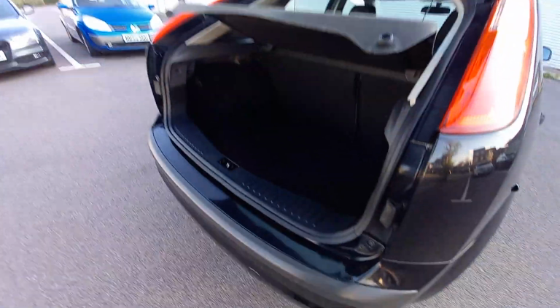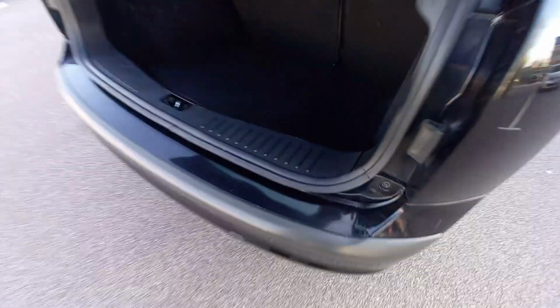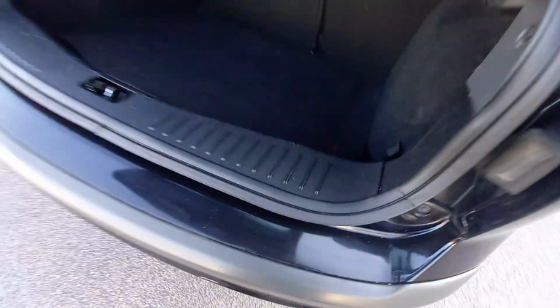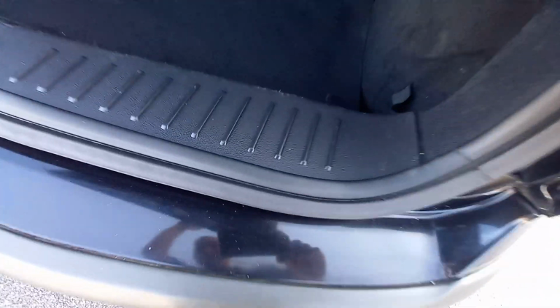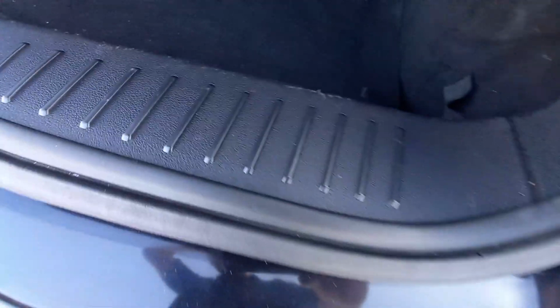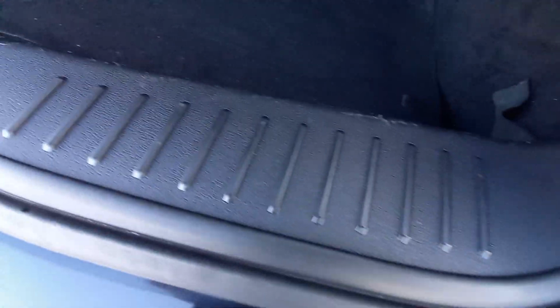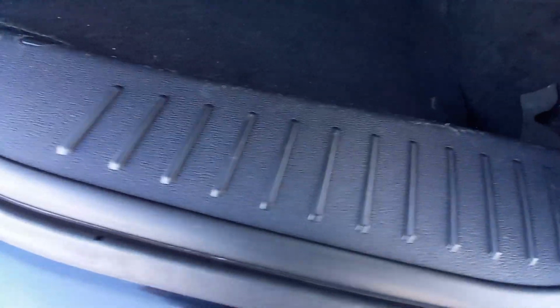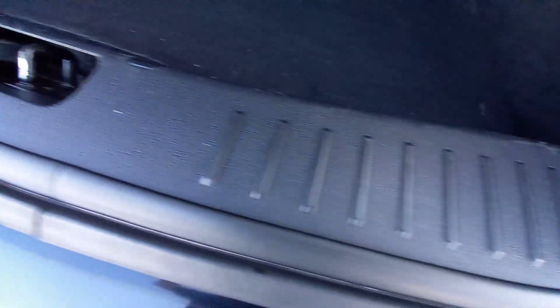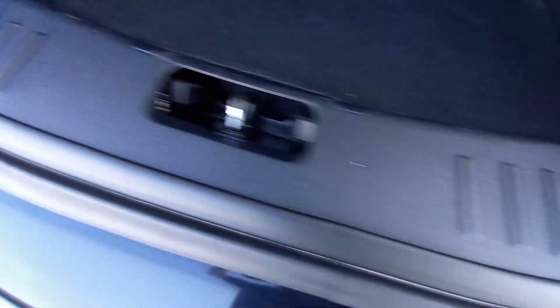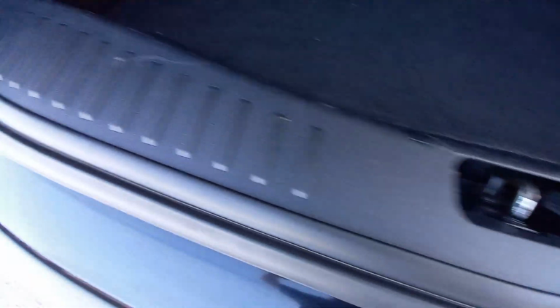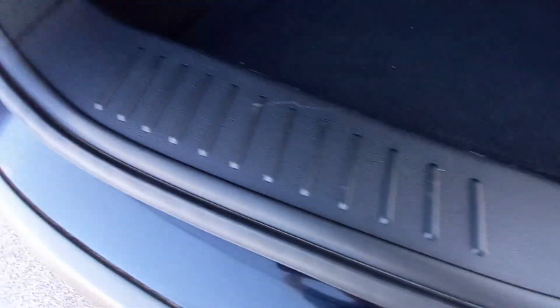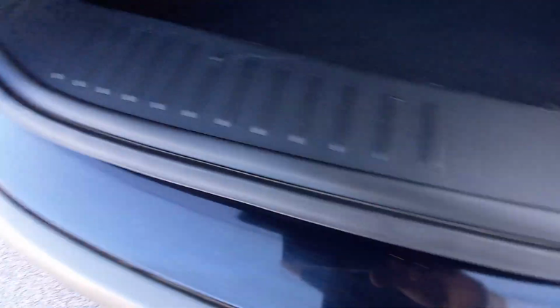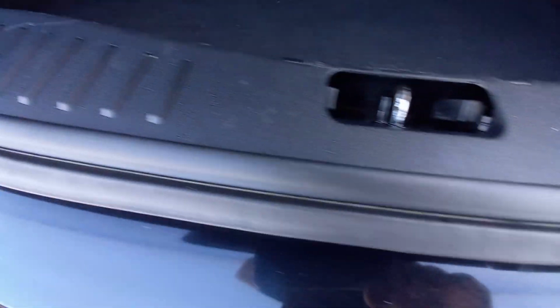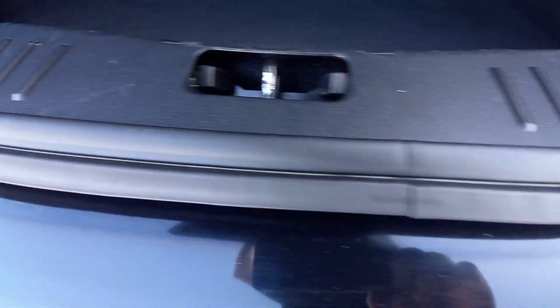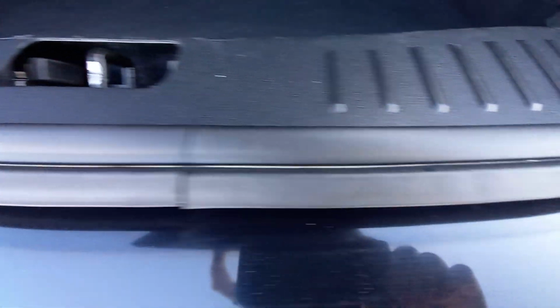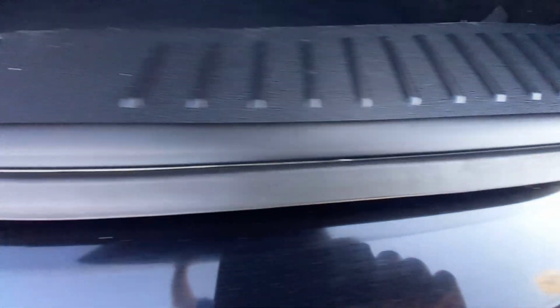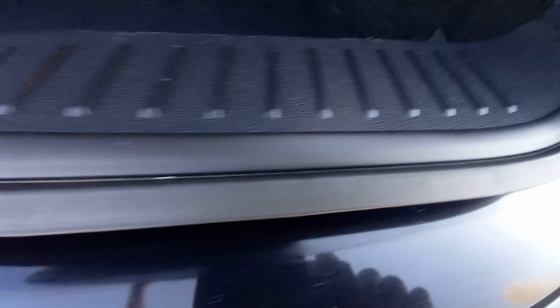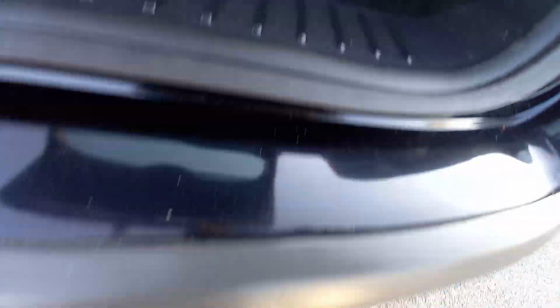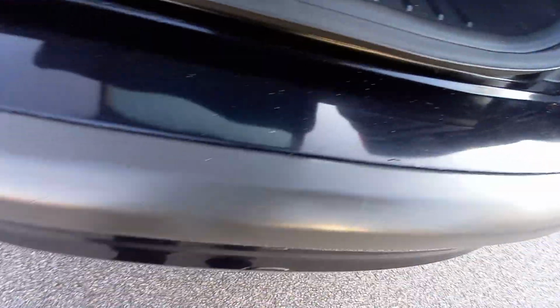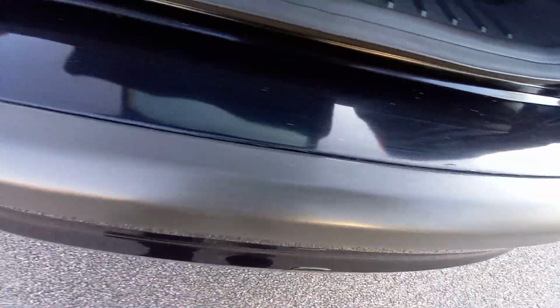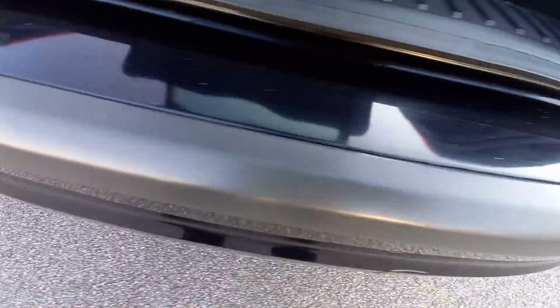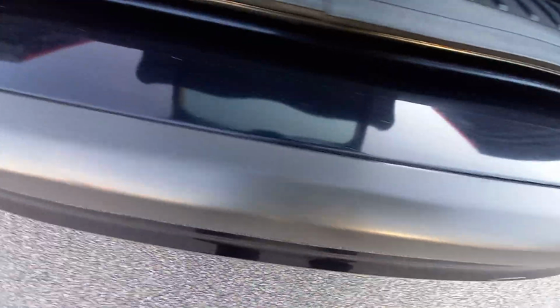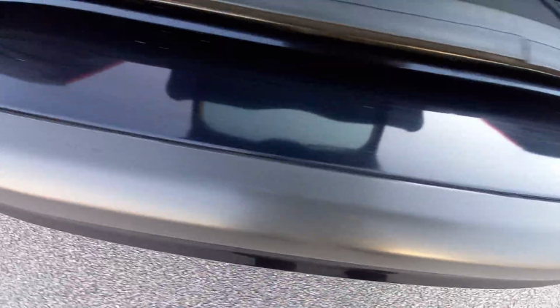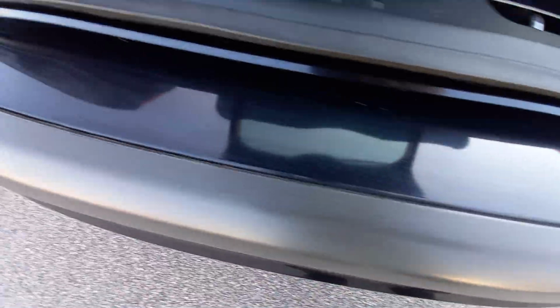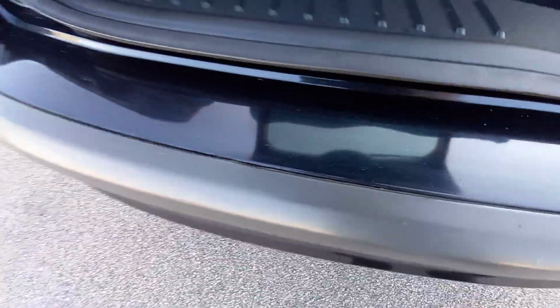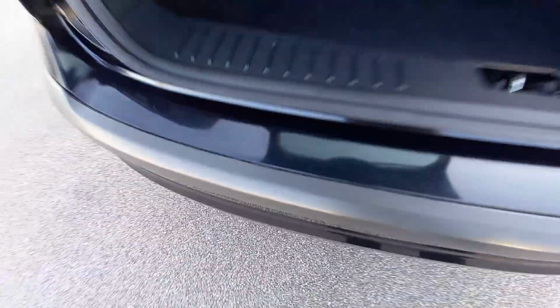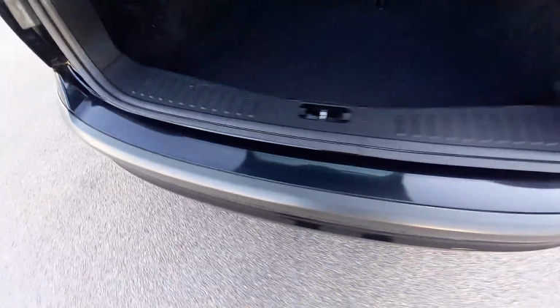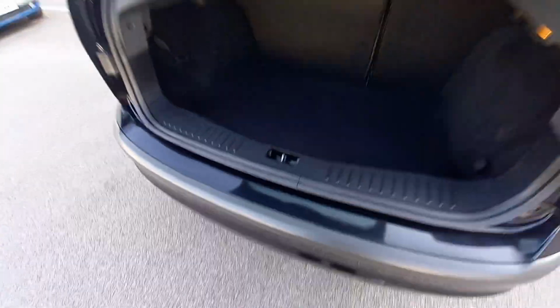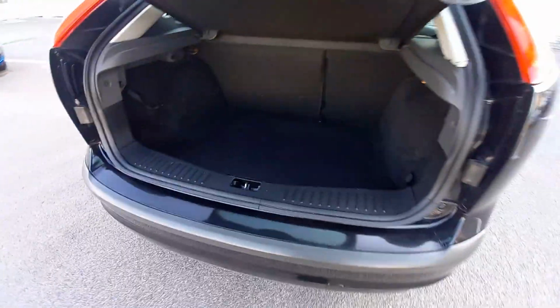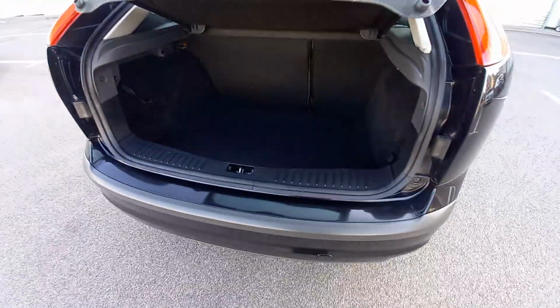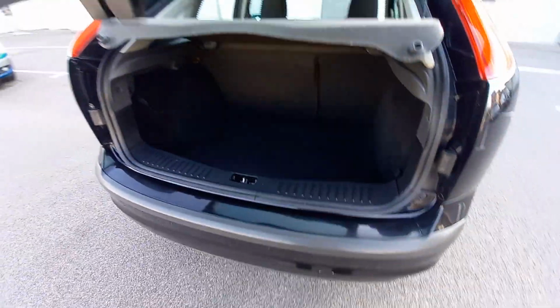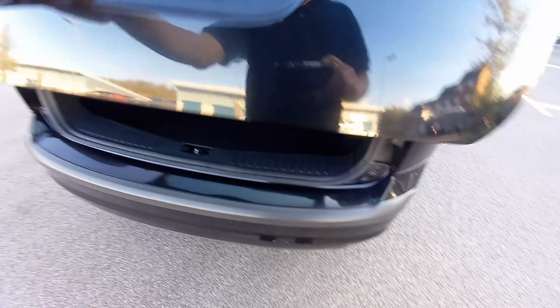All this is nice and clean — no scuffs on the plastic there. The rubber trim as well — no scuffs or scratches on there. So, that's very good.